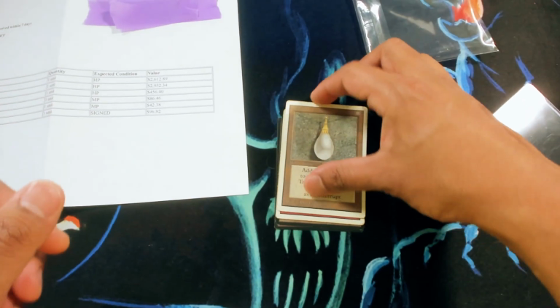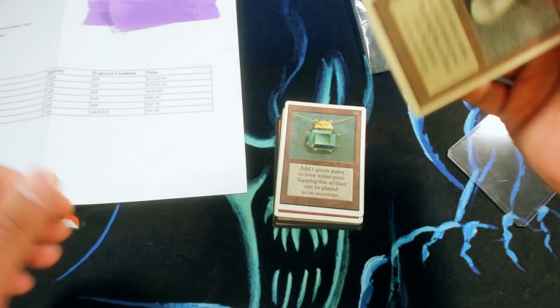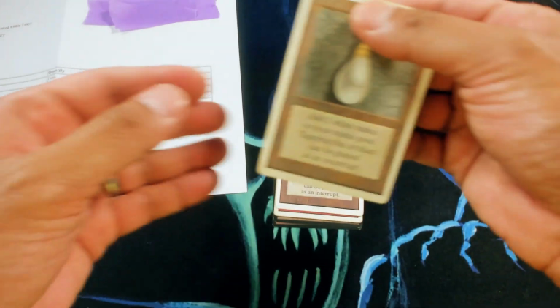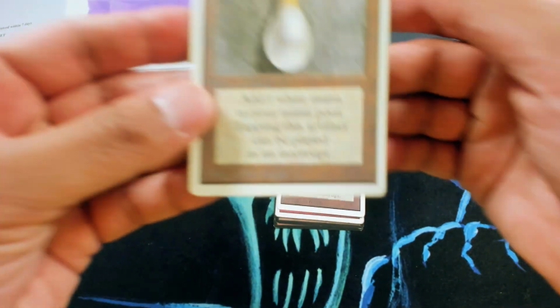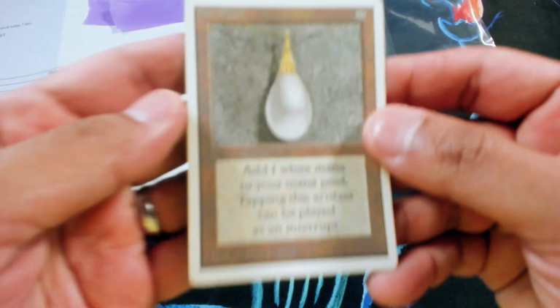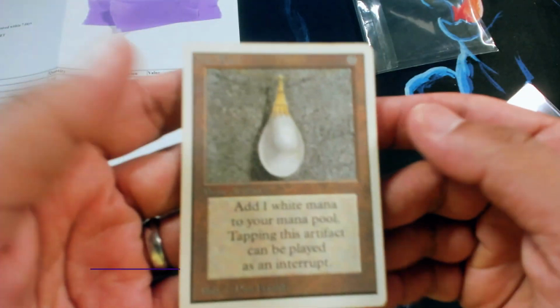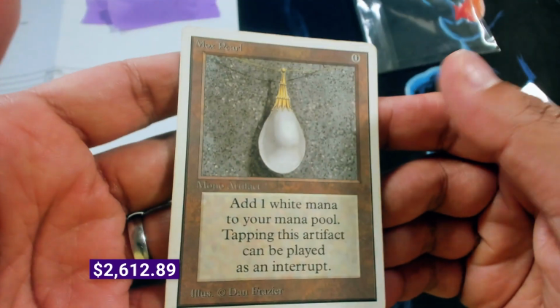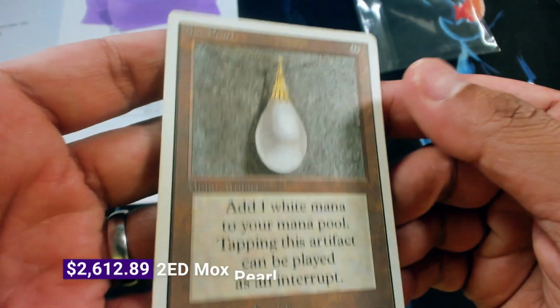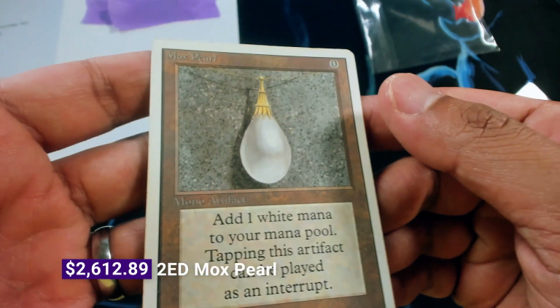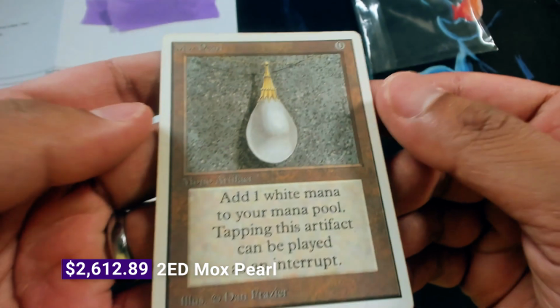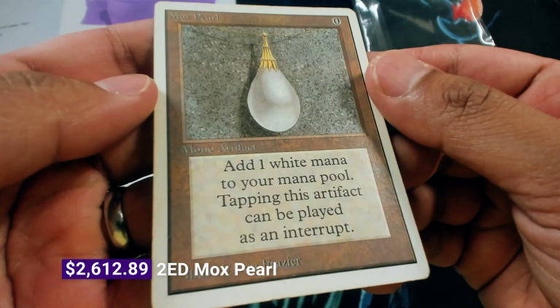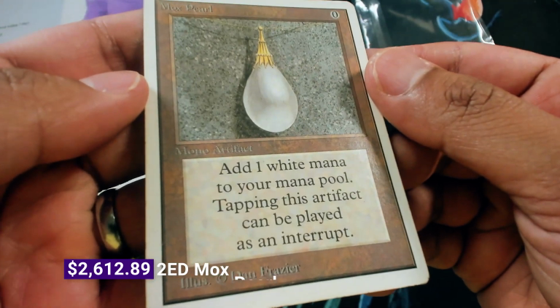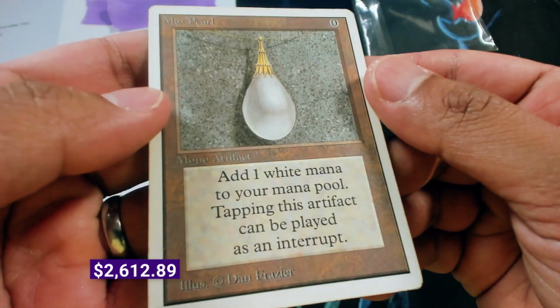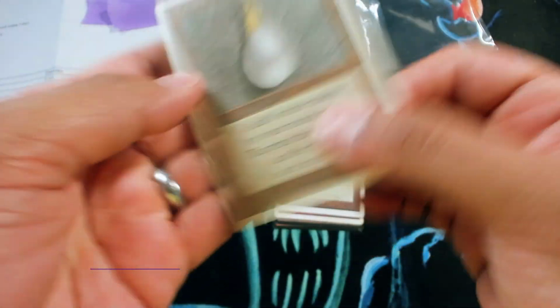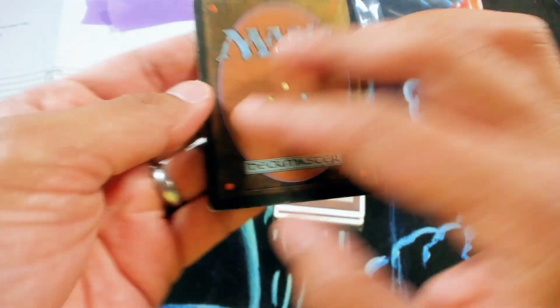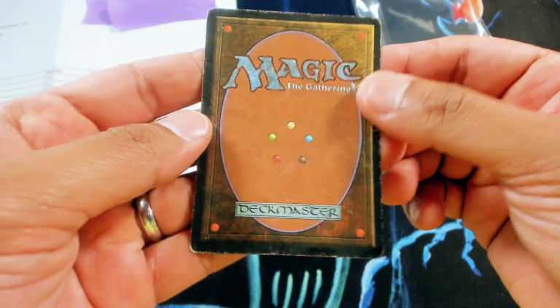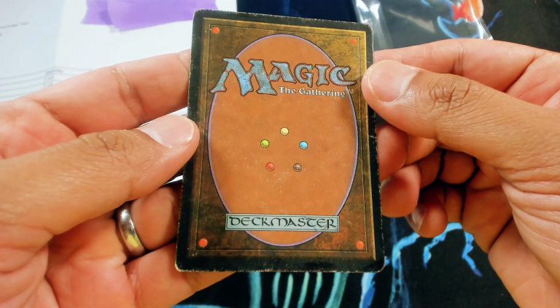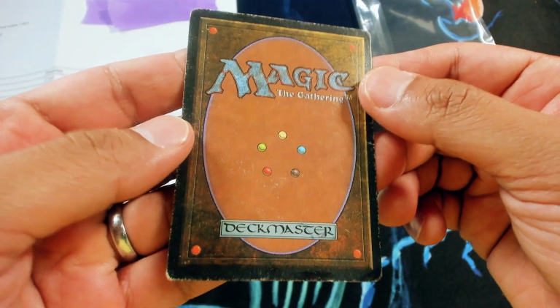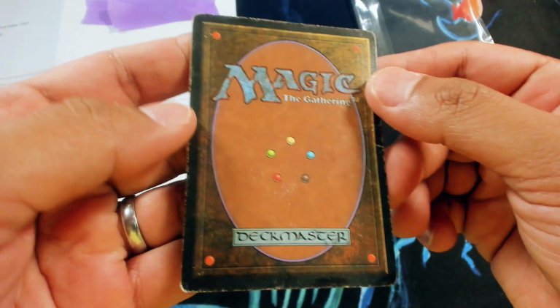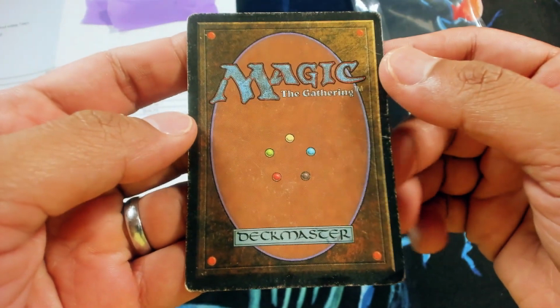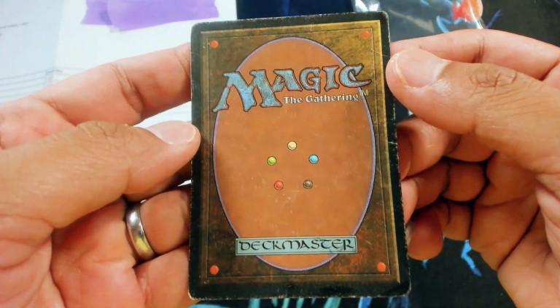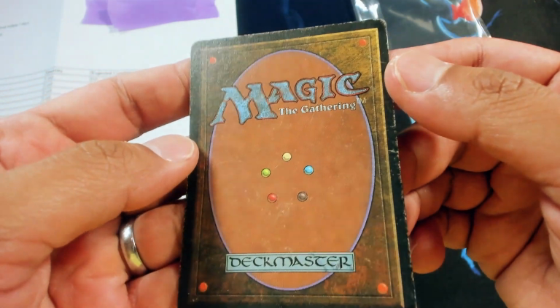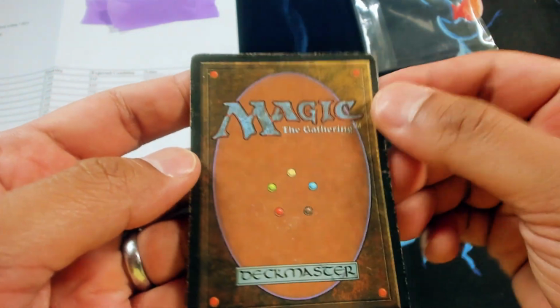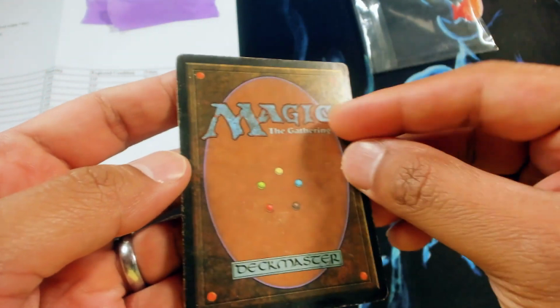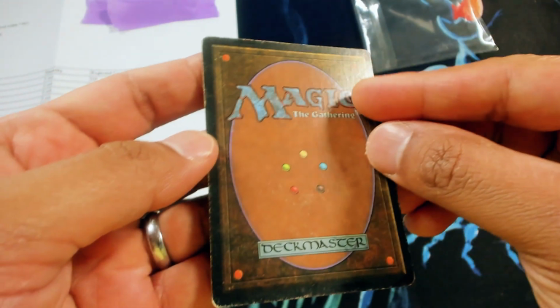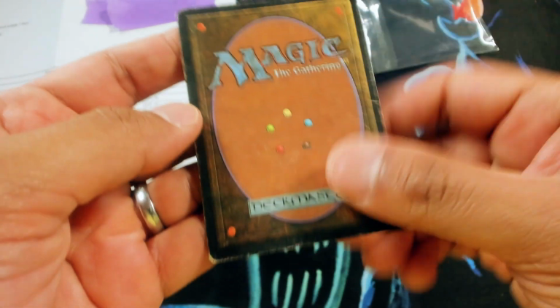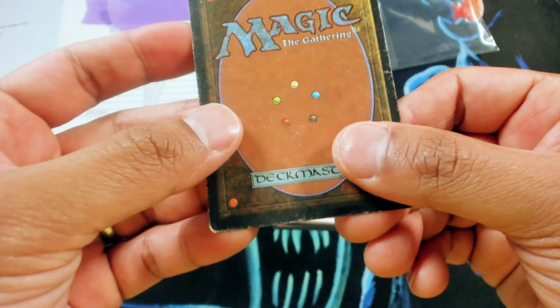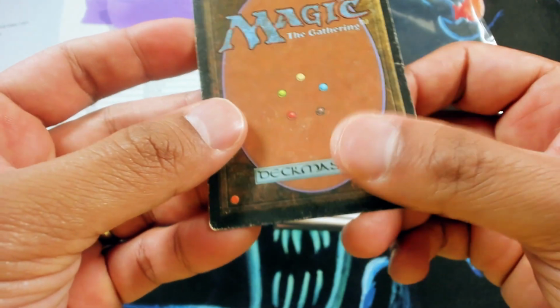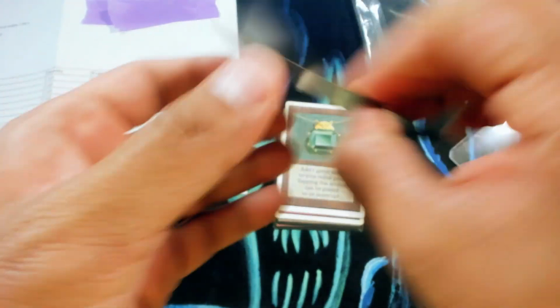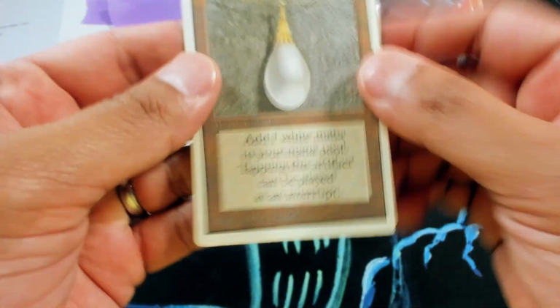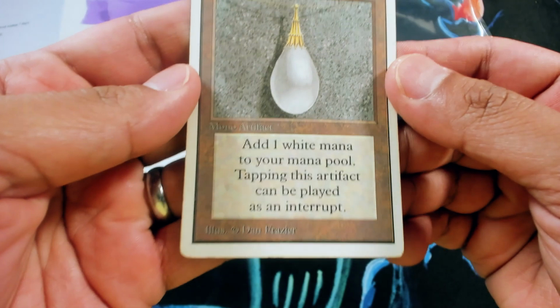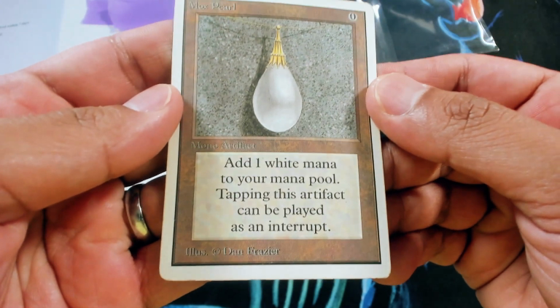Okay, so let's check out this trade. We're expecting a HP Mox Pearl, but we've got a lot of Mox Pearls right now — we picked up a ton recently. So this is HP, kind of what I expected. There's a pretty solid bend right there, a lot of edge wear — this earns a pretty fair HP.